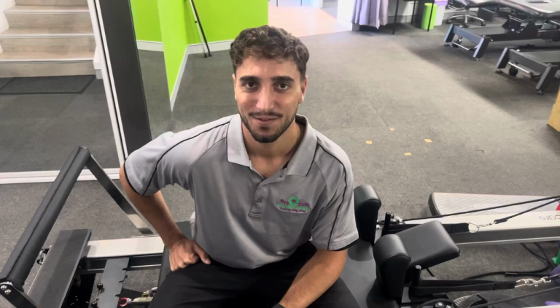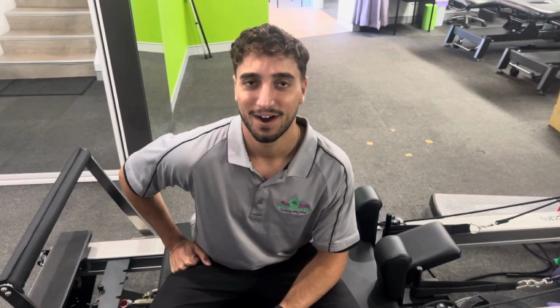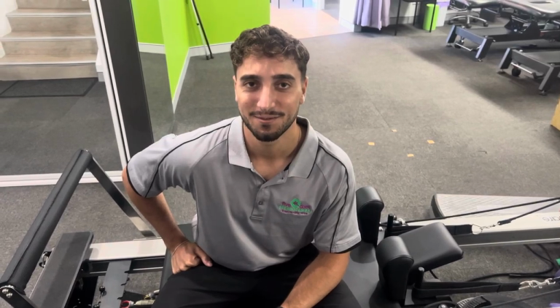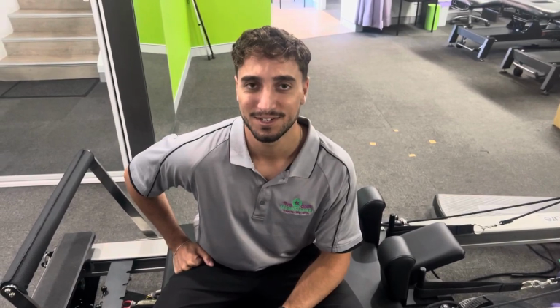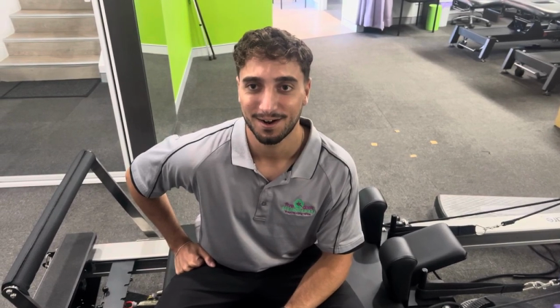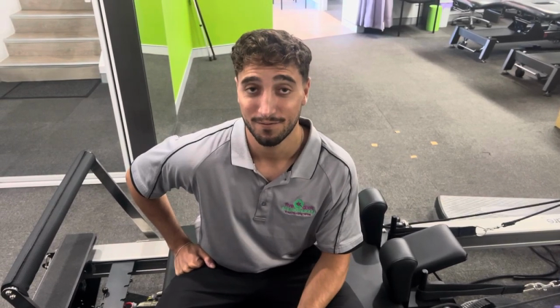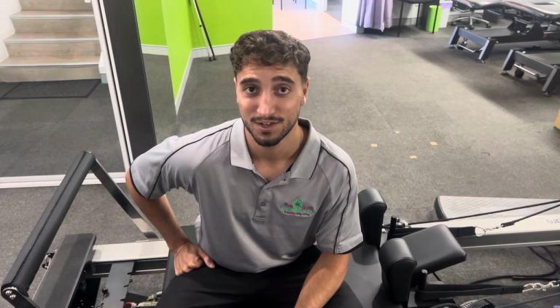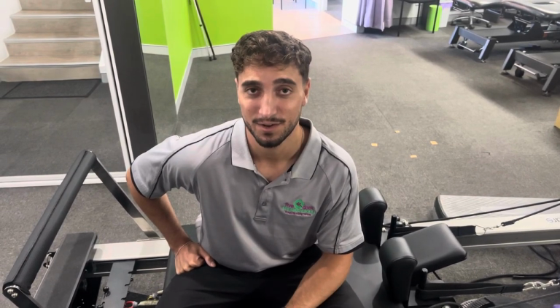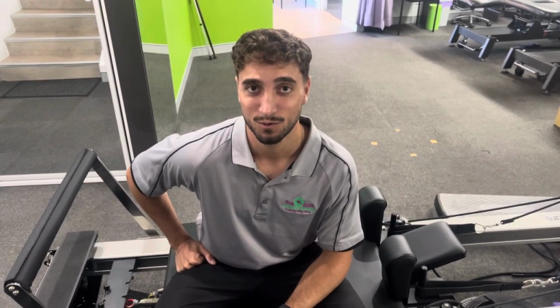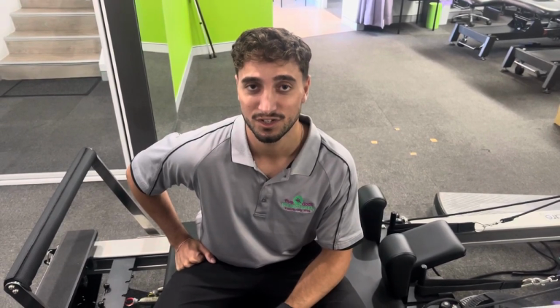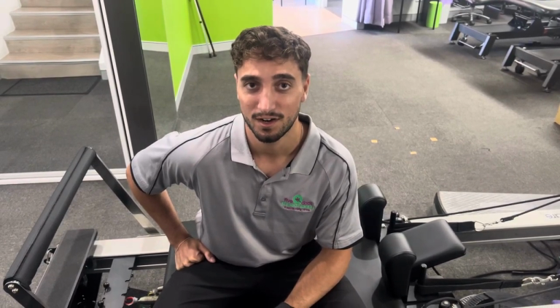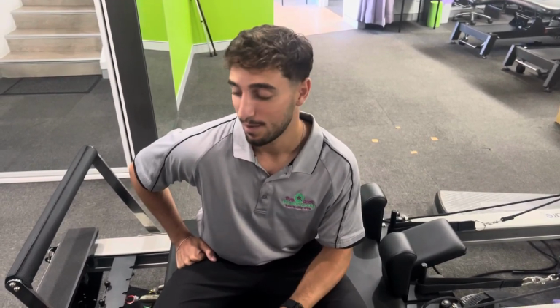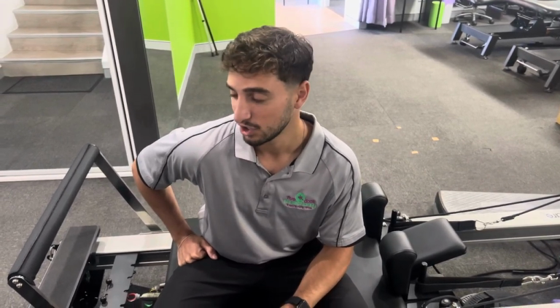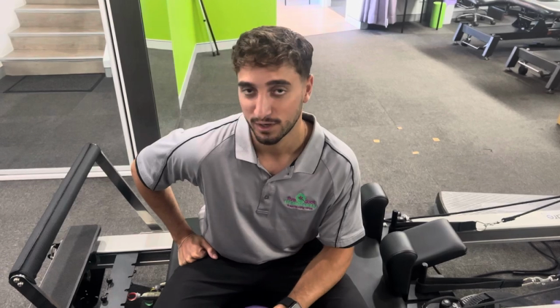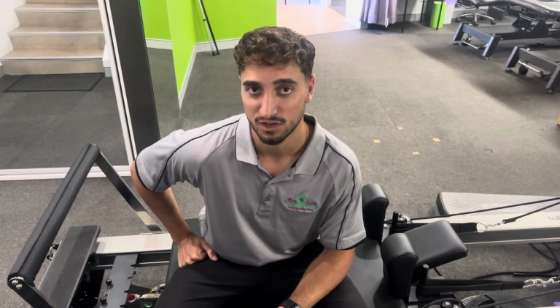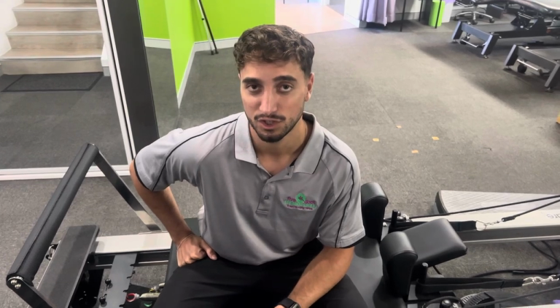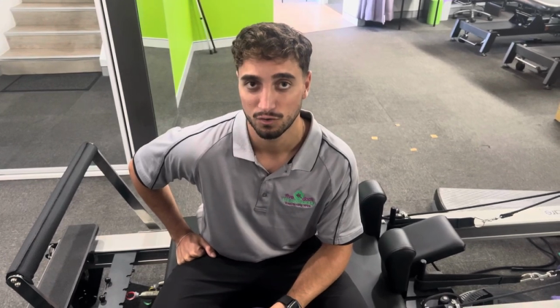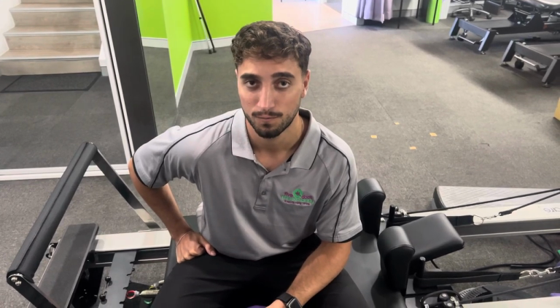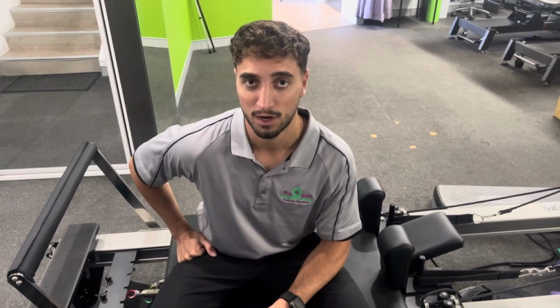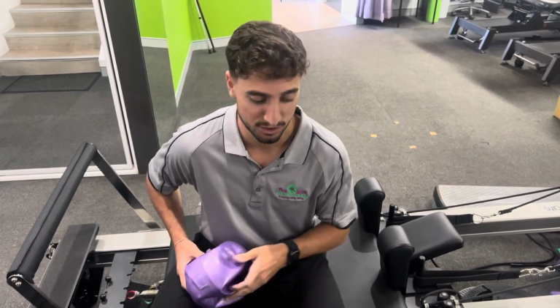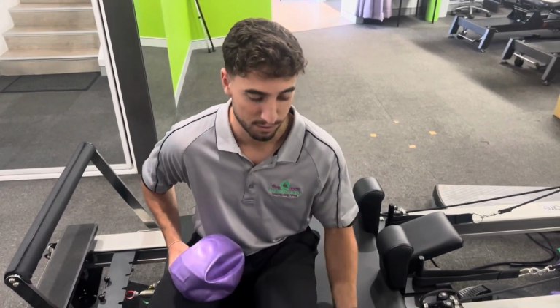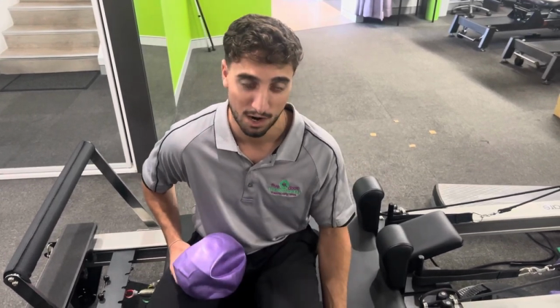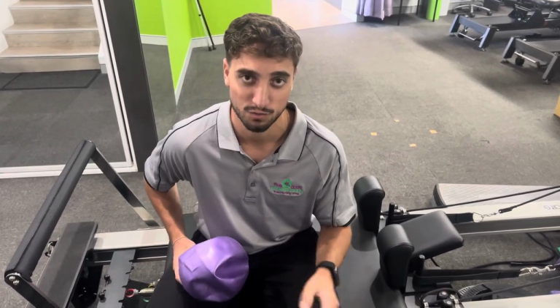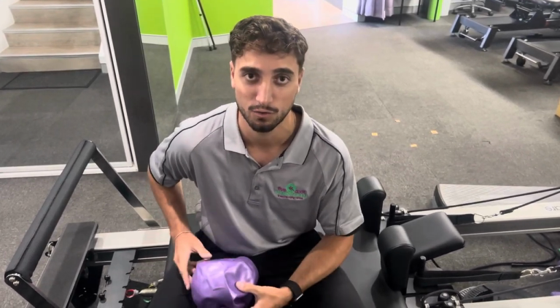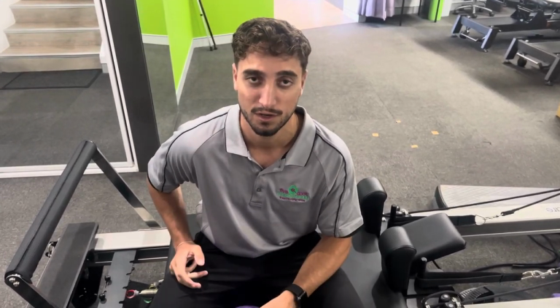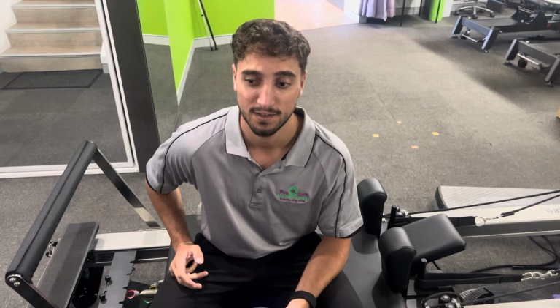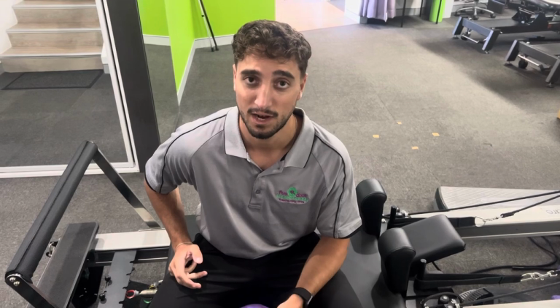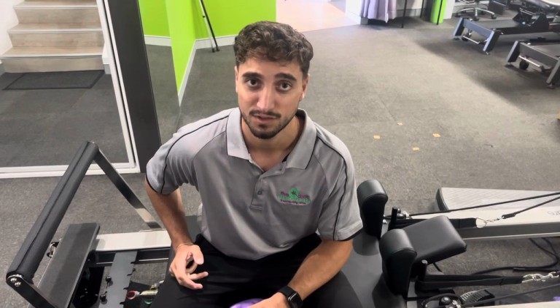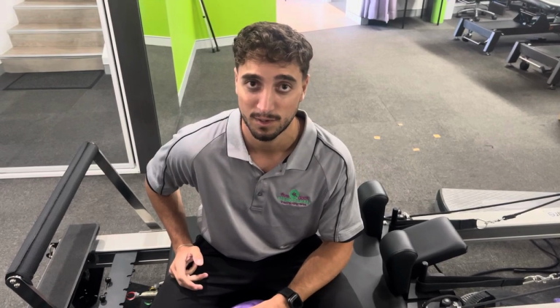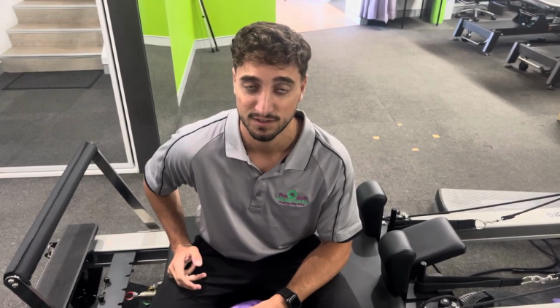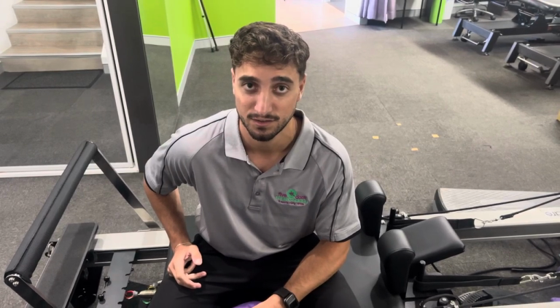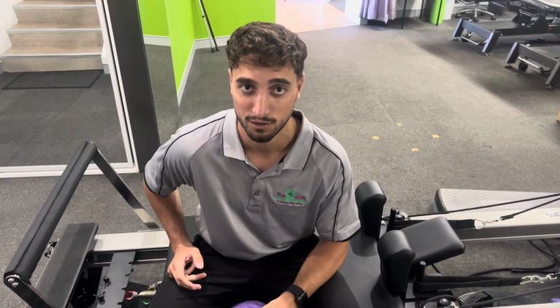Hi guys, my name is Nick. I'm from Five Dog Physiotherapy and Sports Injury Centre. I'm going to show you a quick exercise which you can do on a reformer, not only to strengthen your calf muscles but also the tibialis posterior muscle and tendons in your ankles.